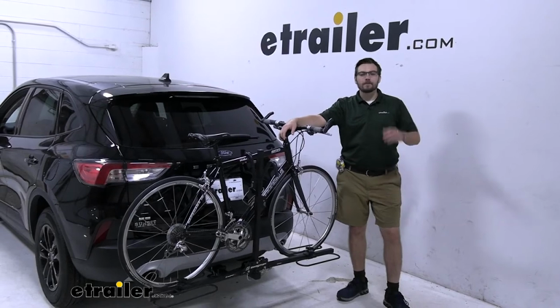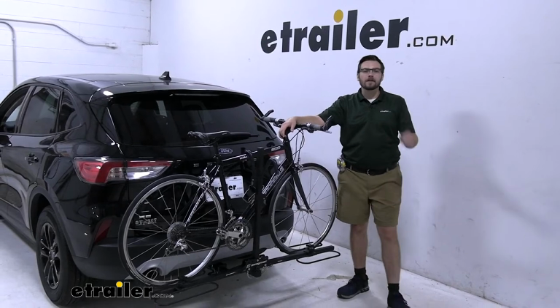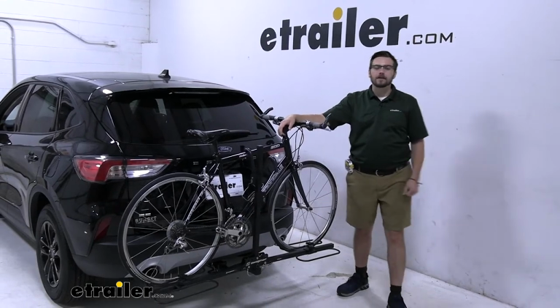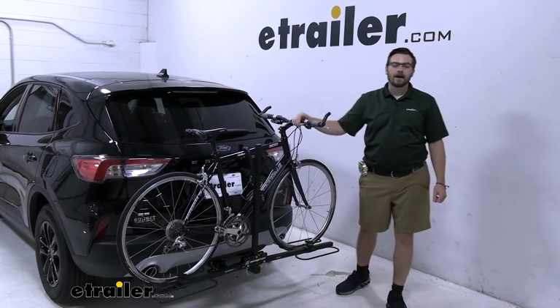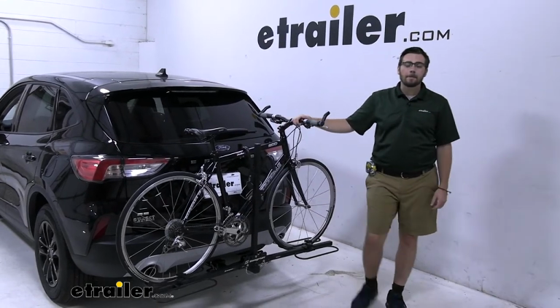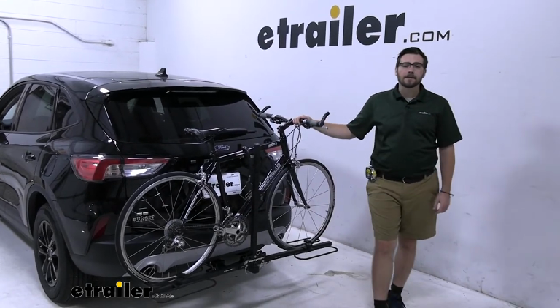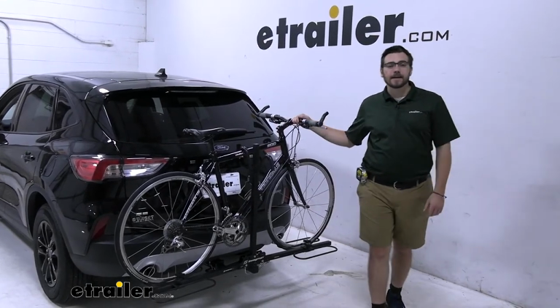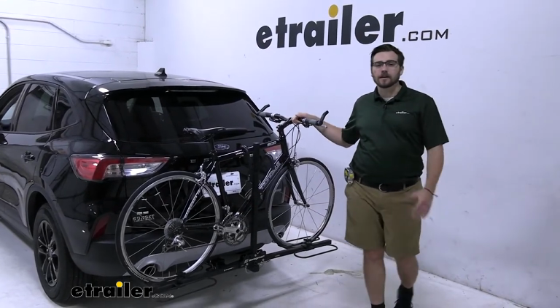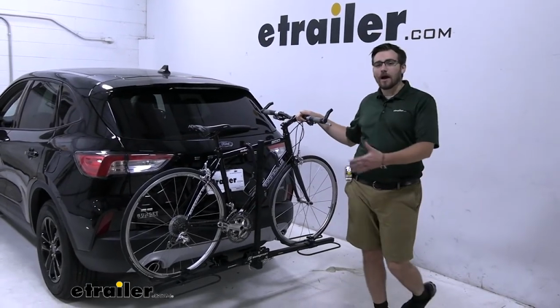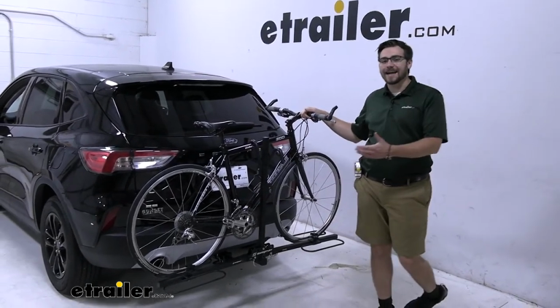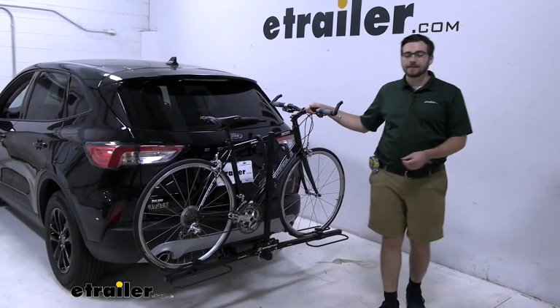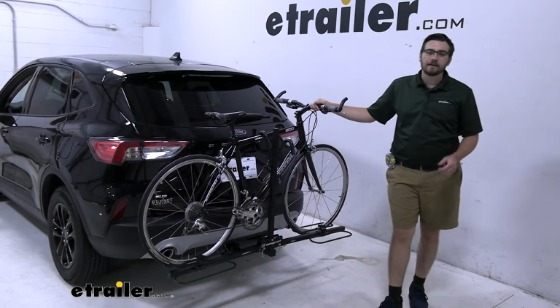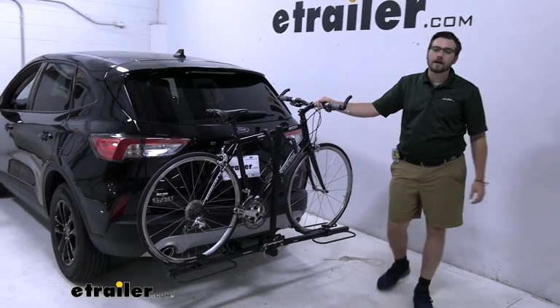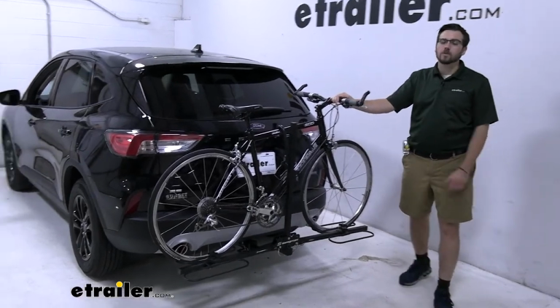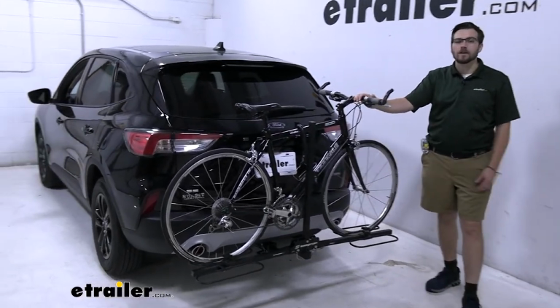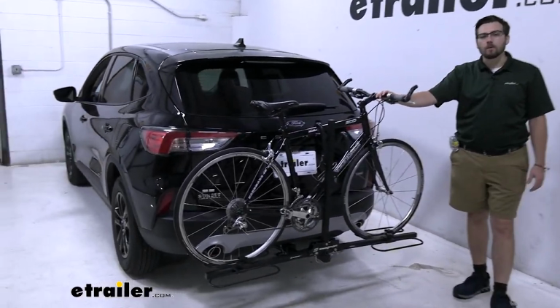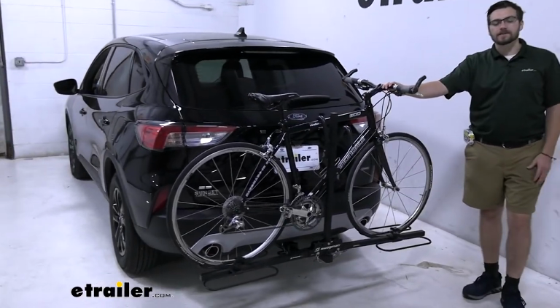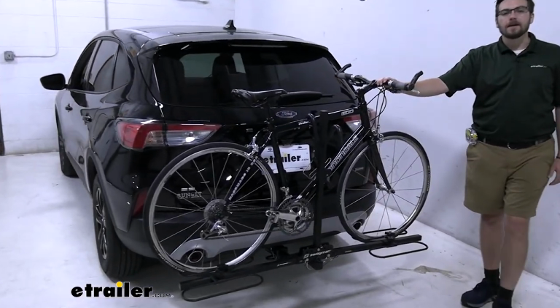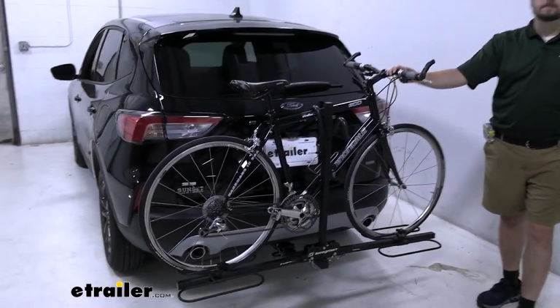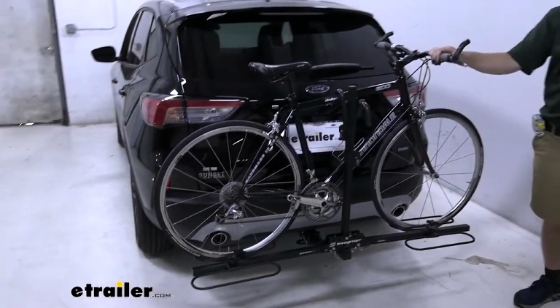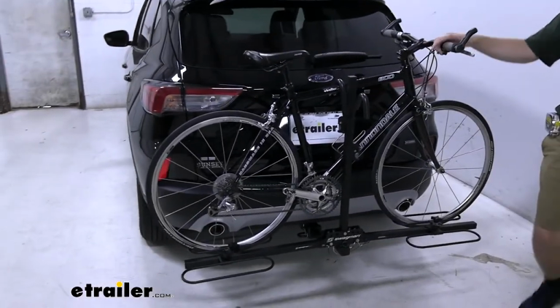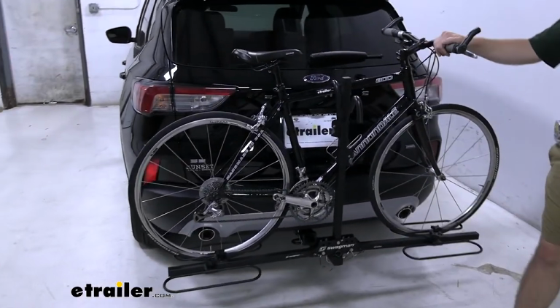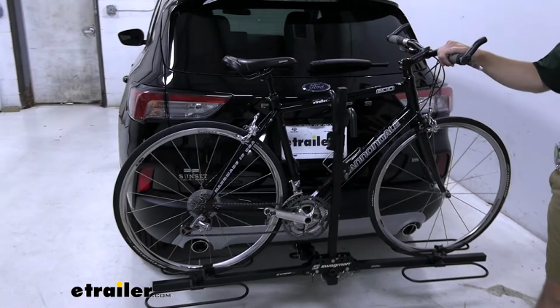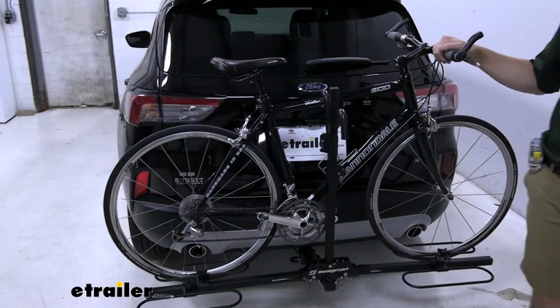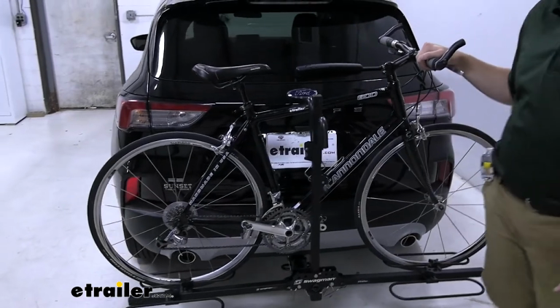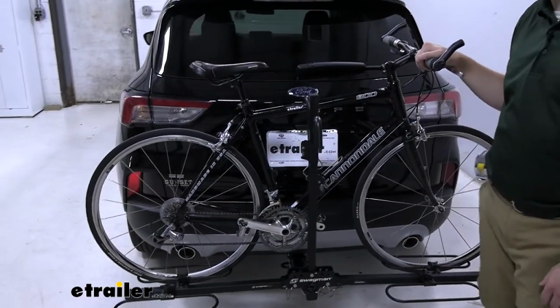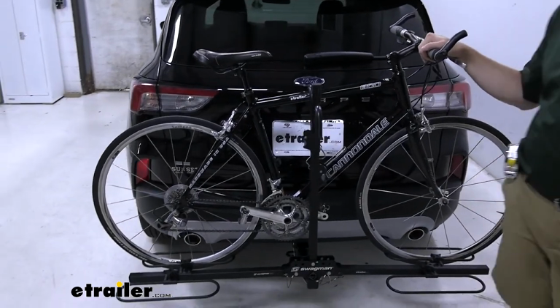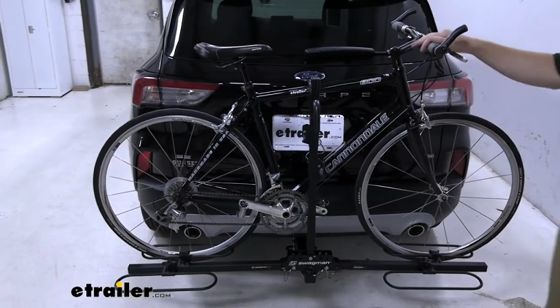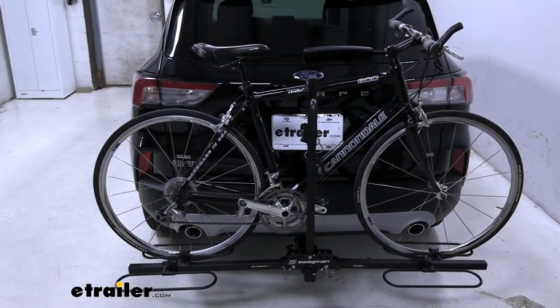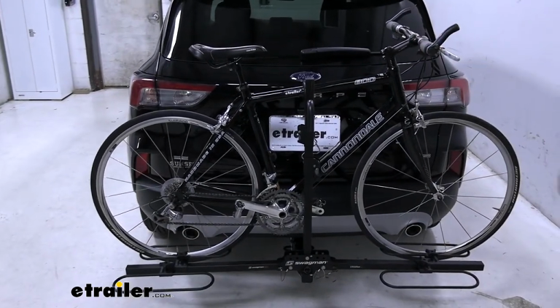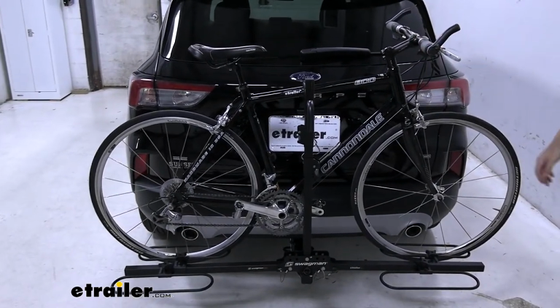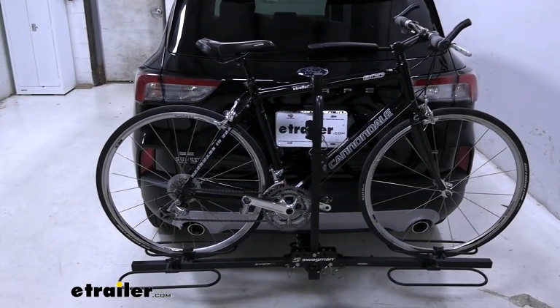Hey everybody, welcome to eTrailer.com. I'm Bobby and today we're taking a look at the Swagman XC2 here on the back of our 2020 Ford Escape. This is going to be a nice simple way of giving yourself a little carrier to get your bikes to and fro wherever your destination might be taking you.